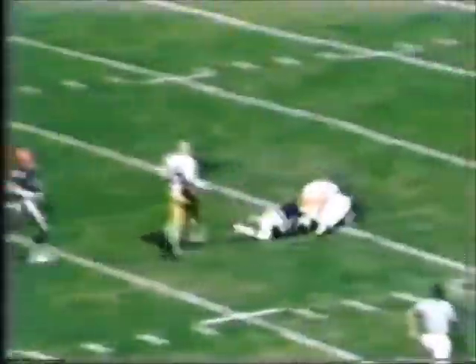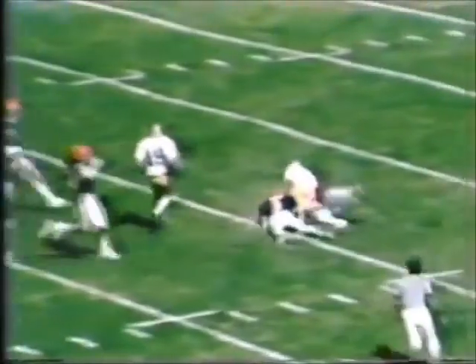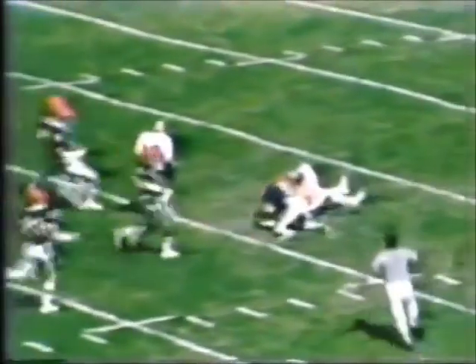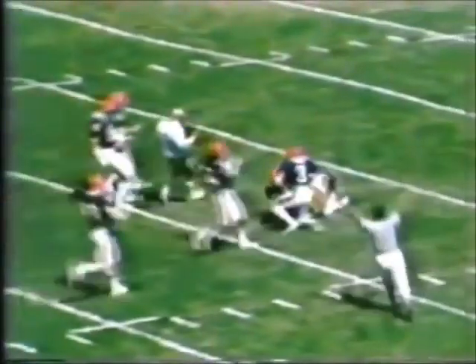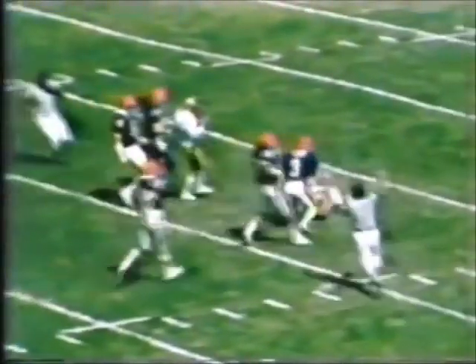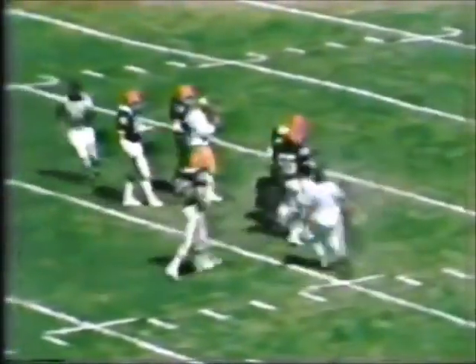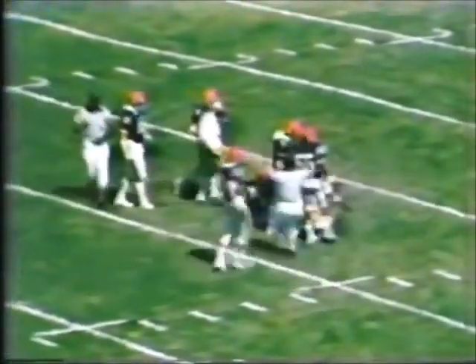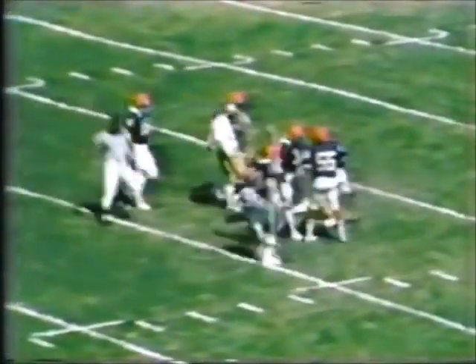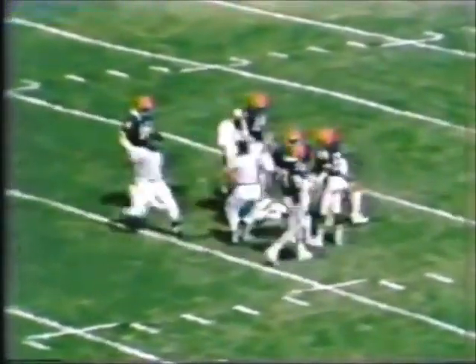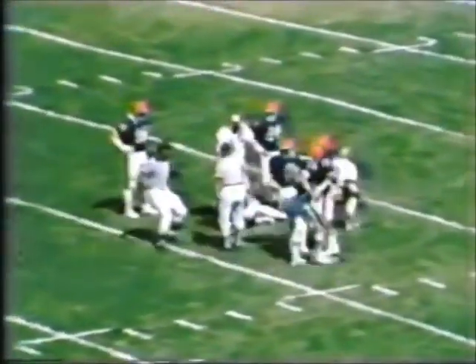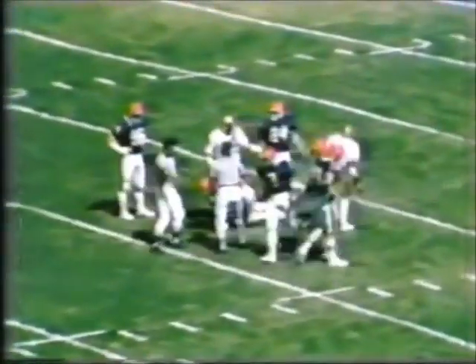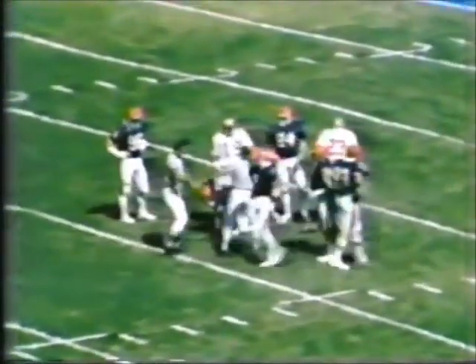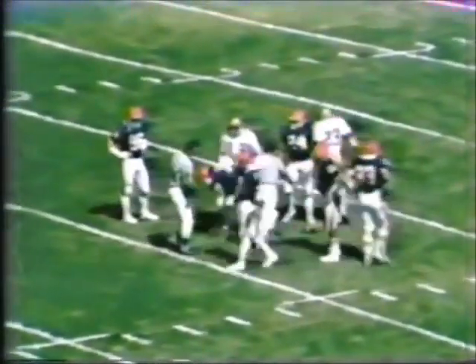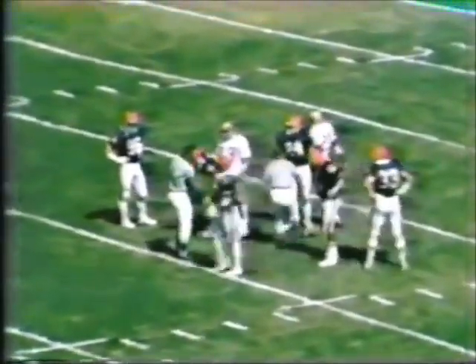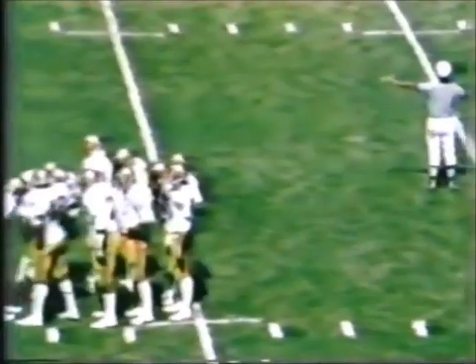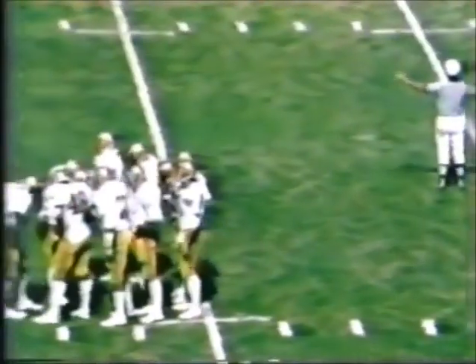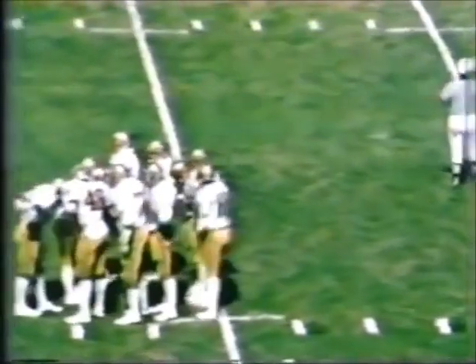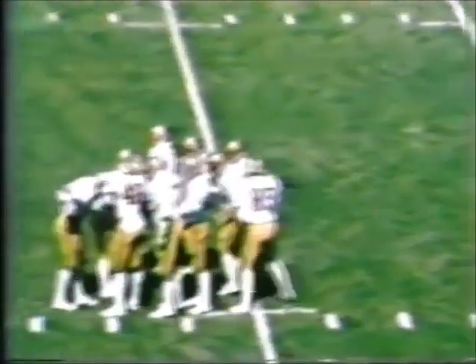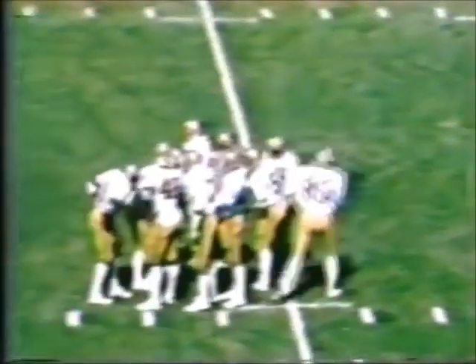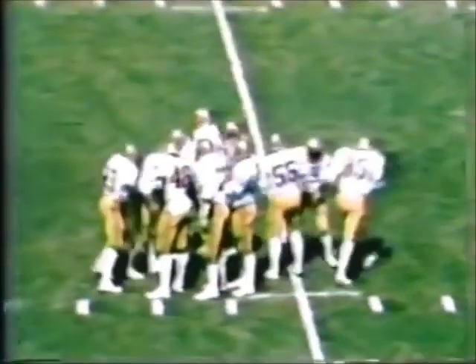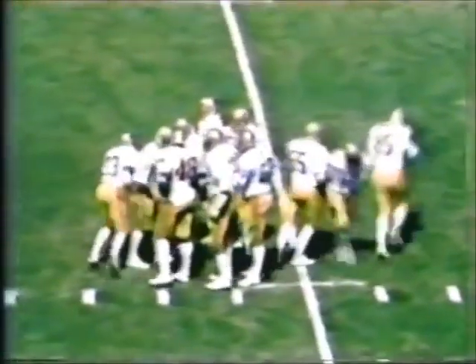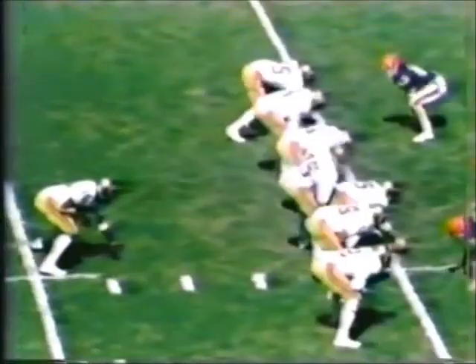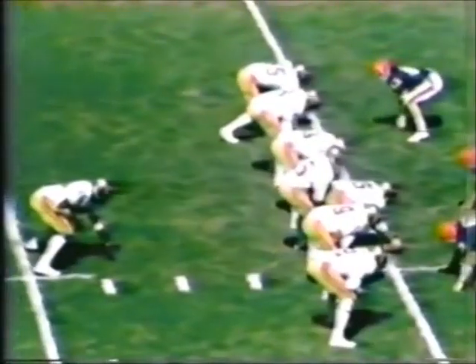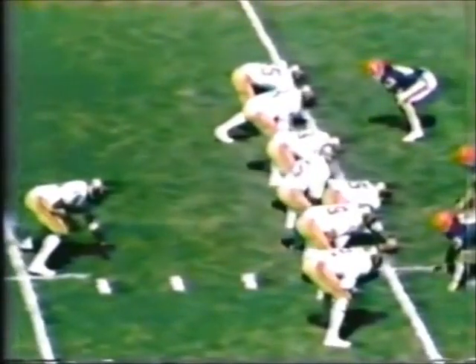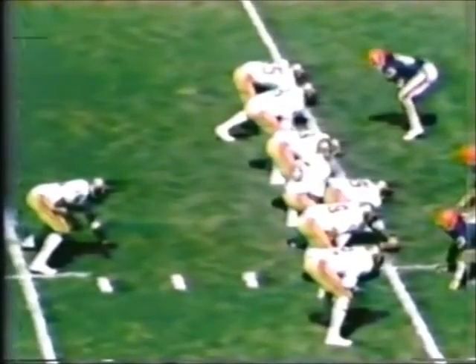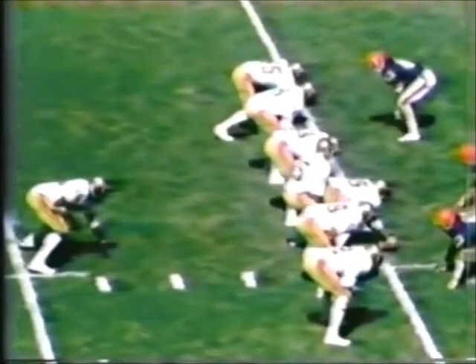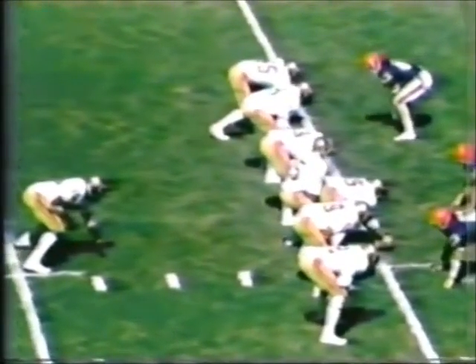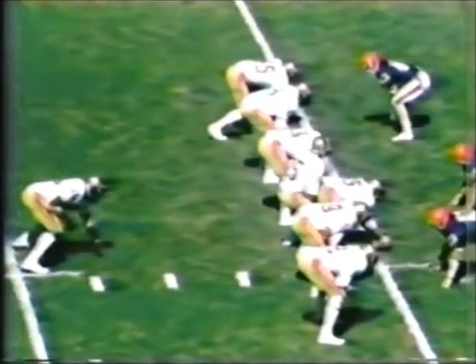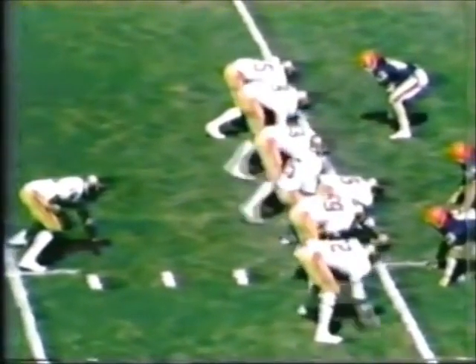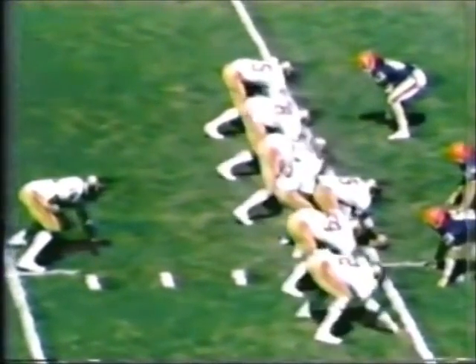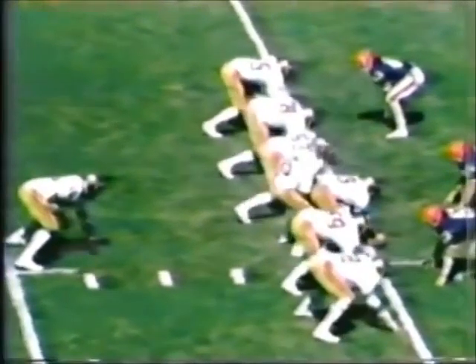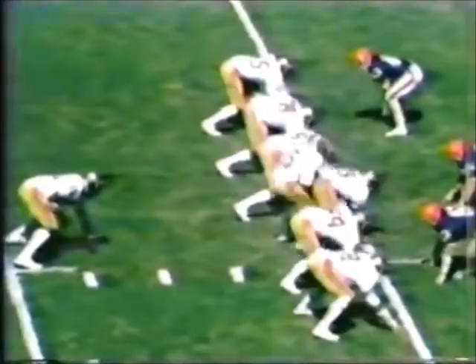He's down. But a flag has fallen — they indicated motion penalty. So second down now and 16 to go for the Seminoles.